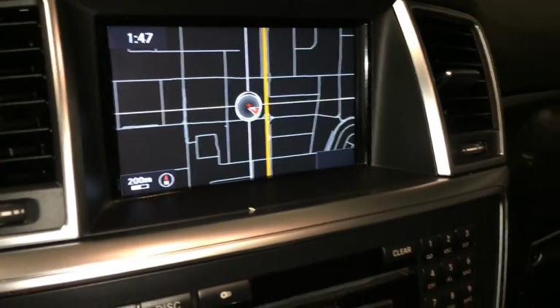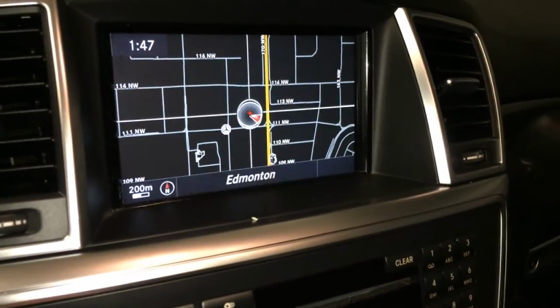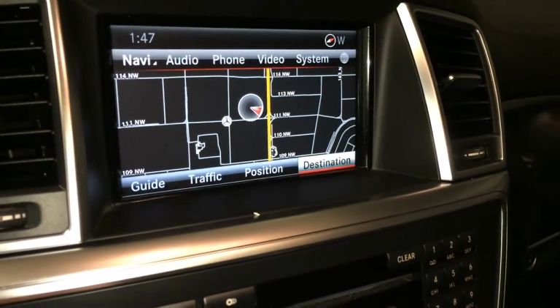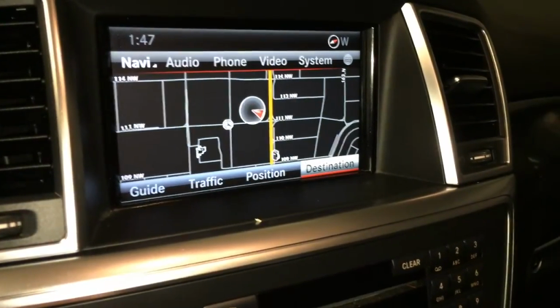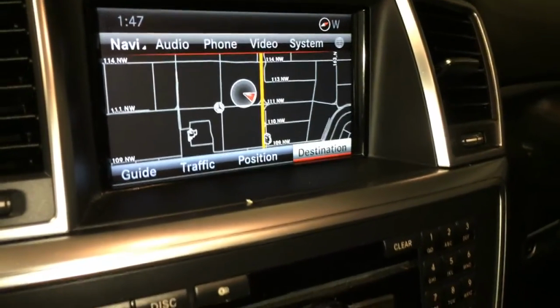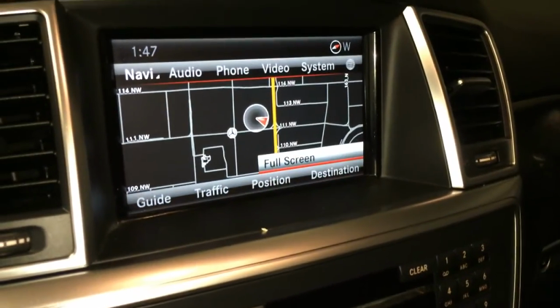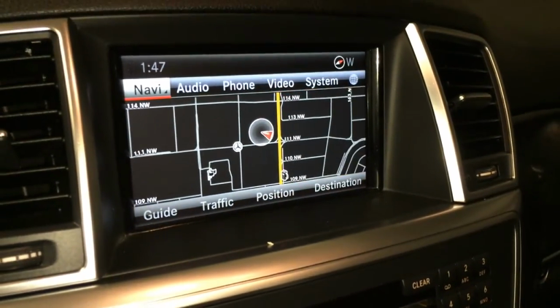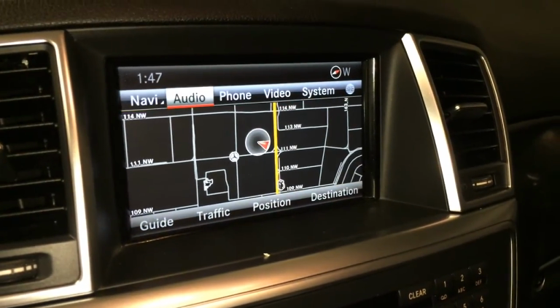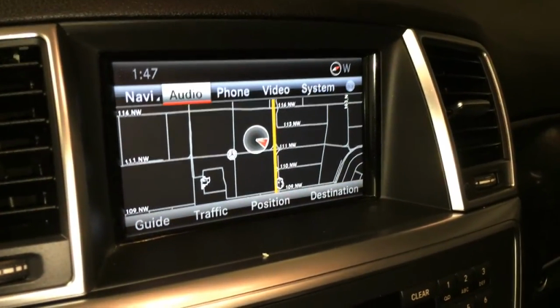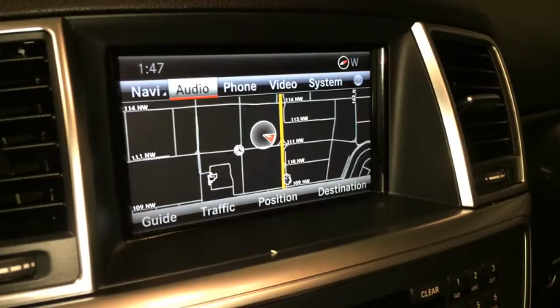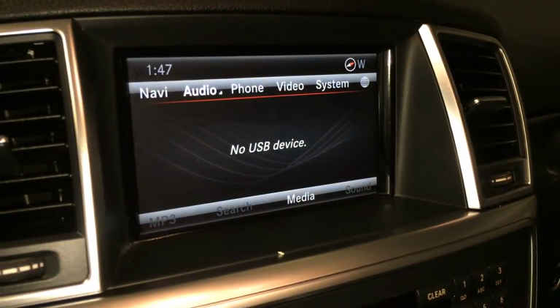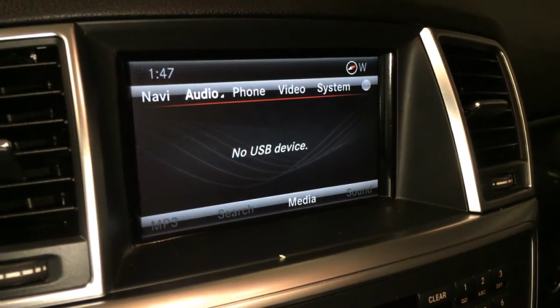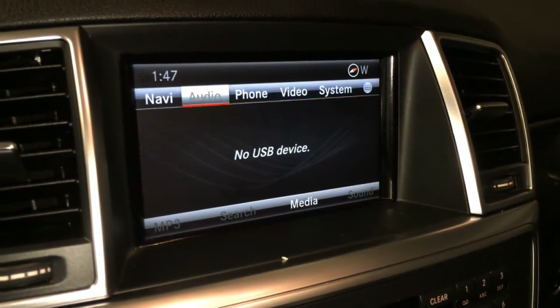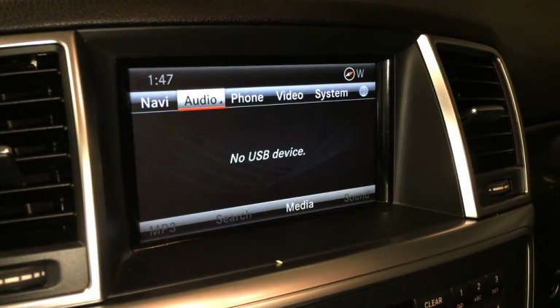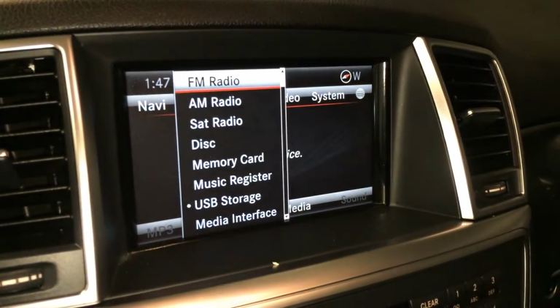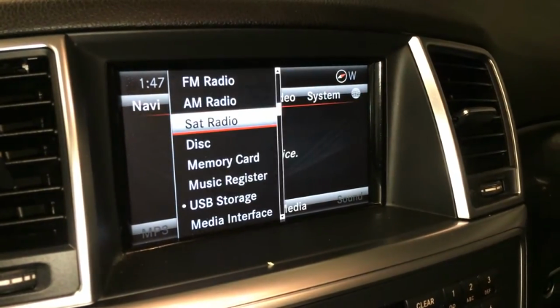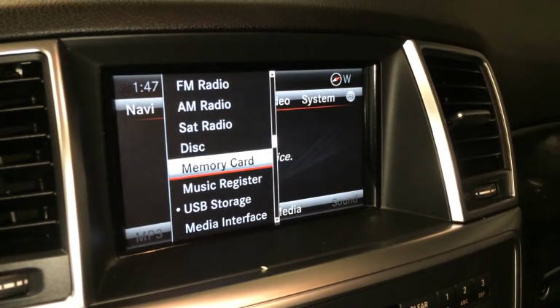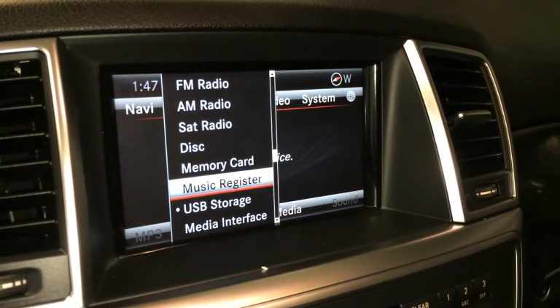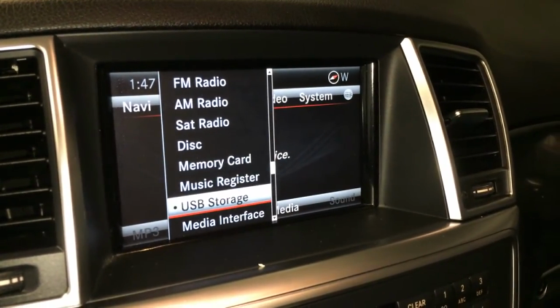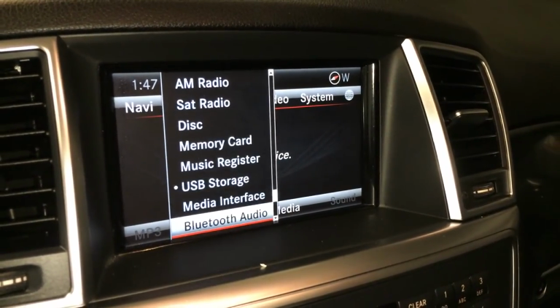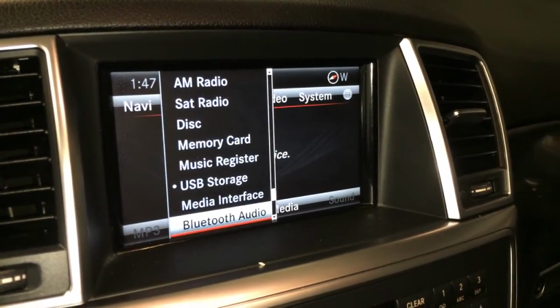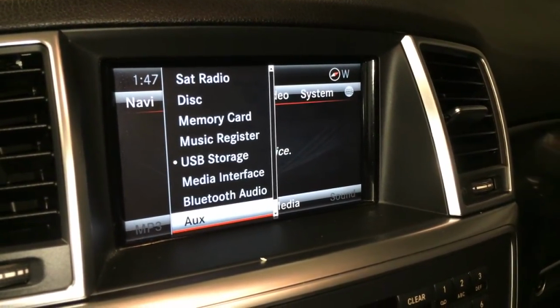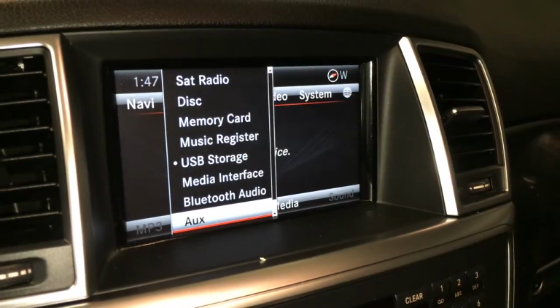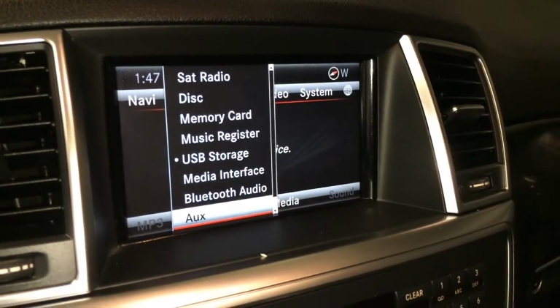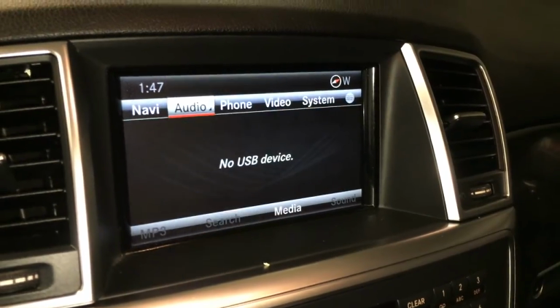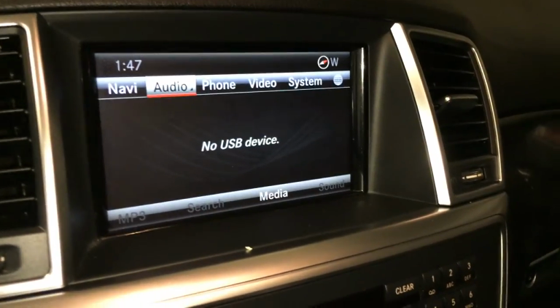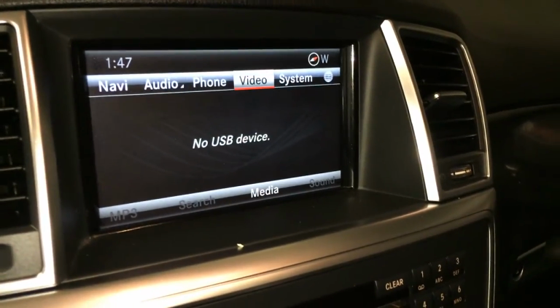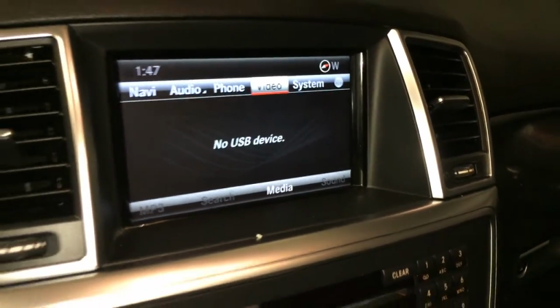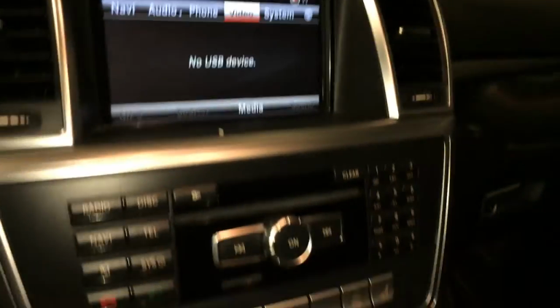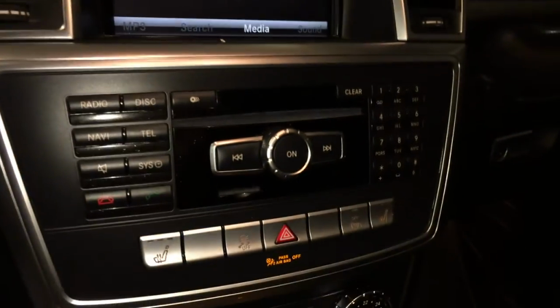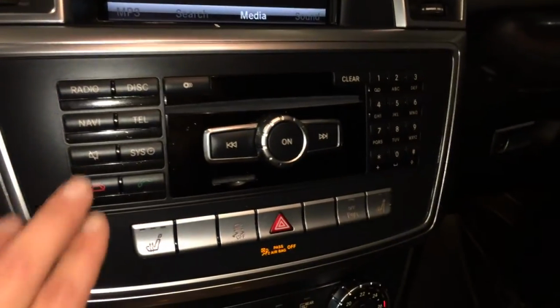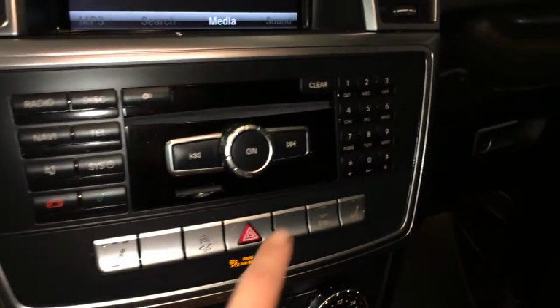For your audio, you have AM, FM, satellite, CD — it's a CD changer — USB auxiliary, you have your Bluetooth, DVD, and shortcut buttons here.